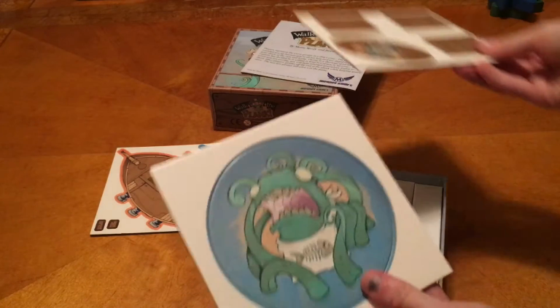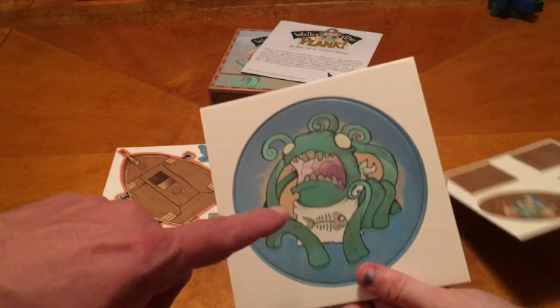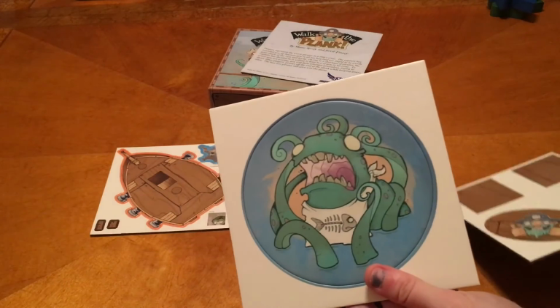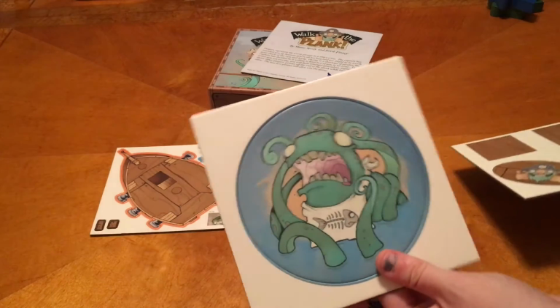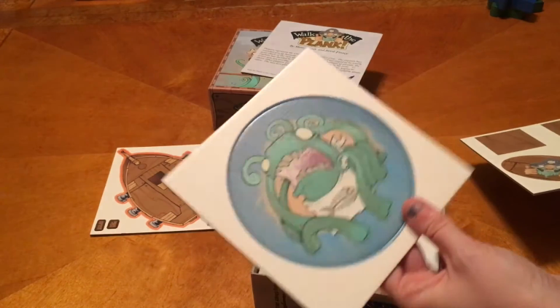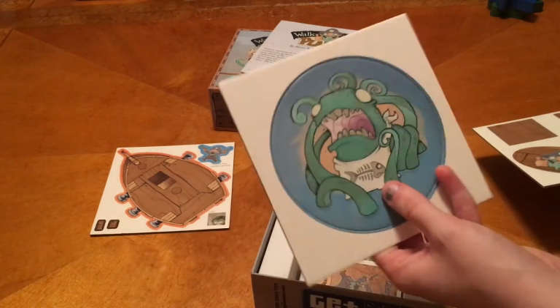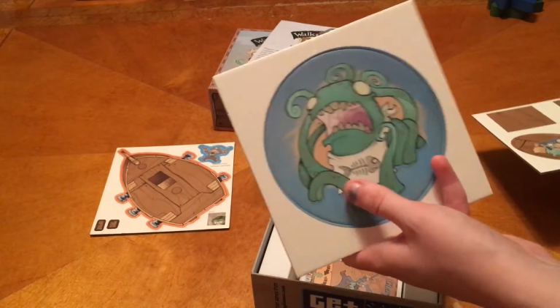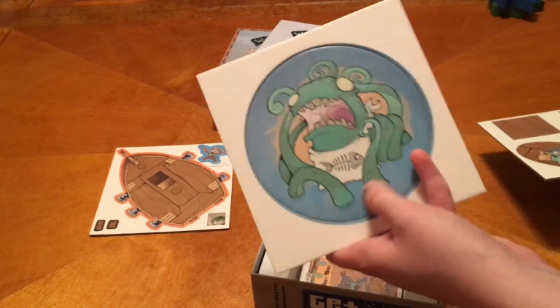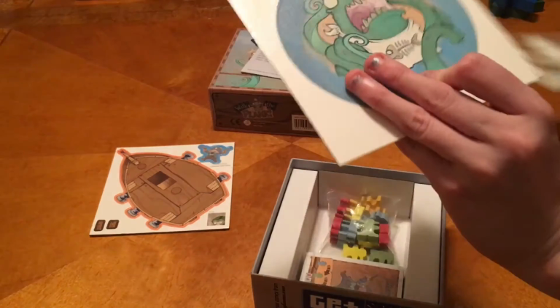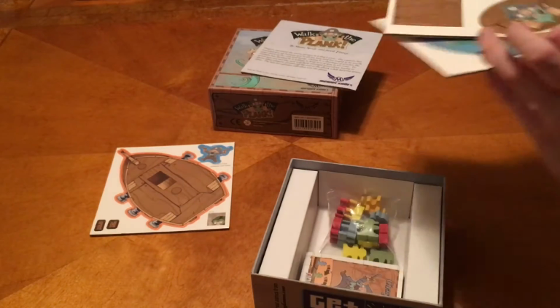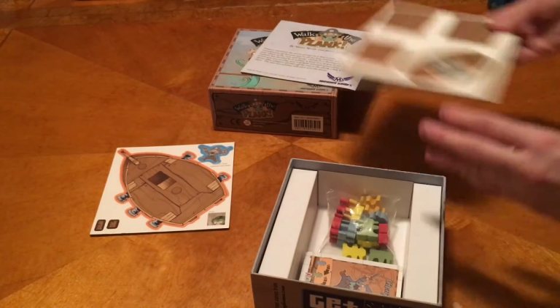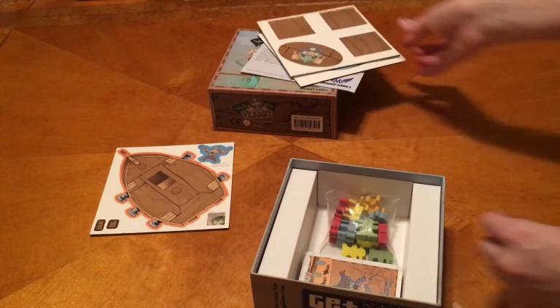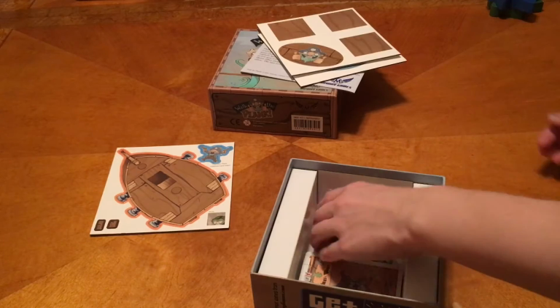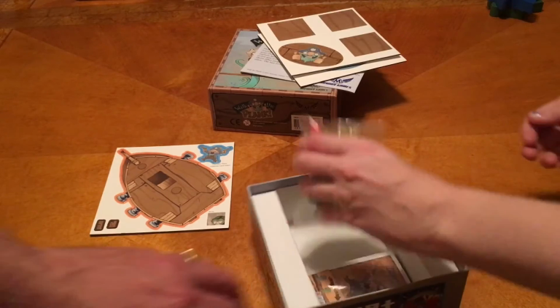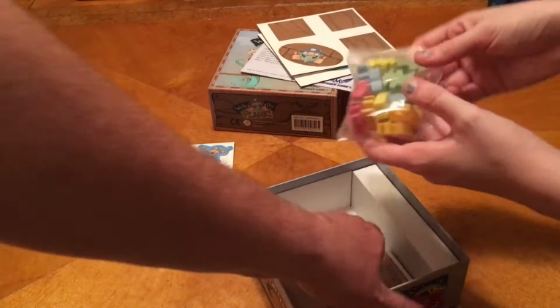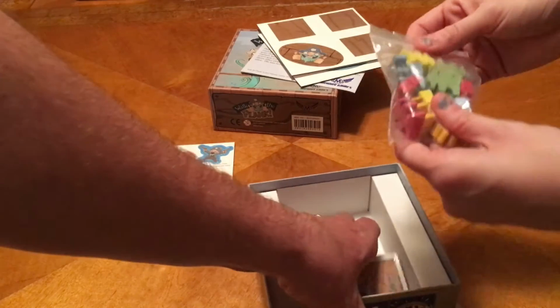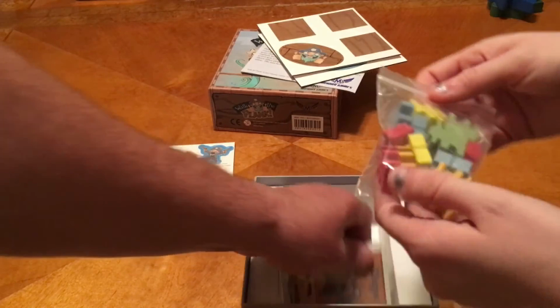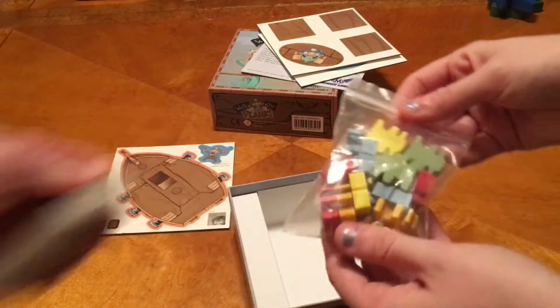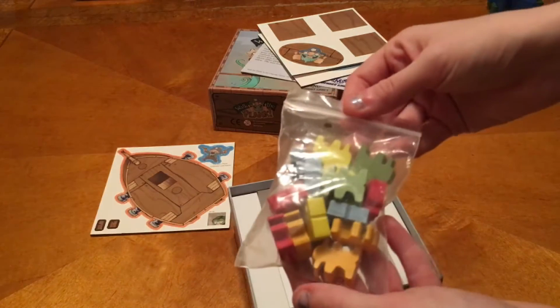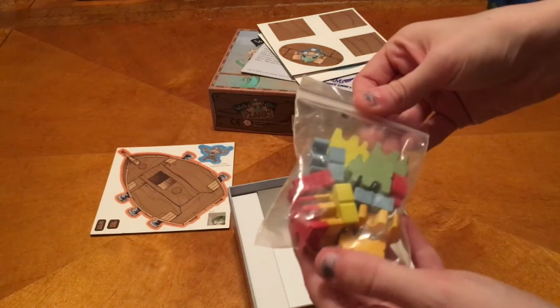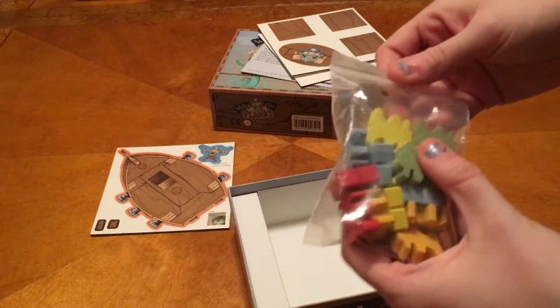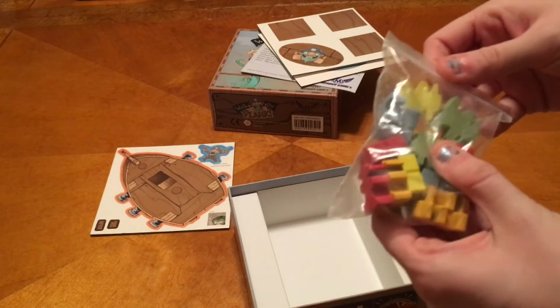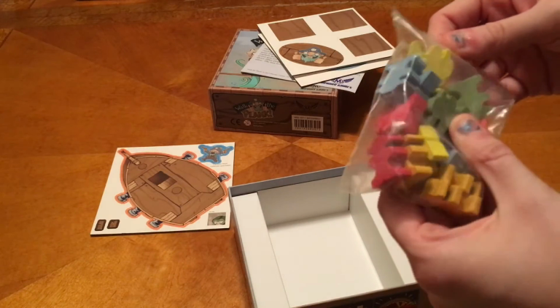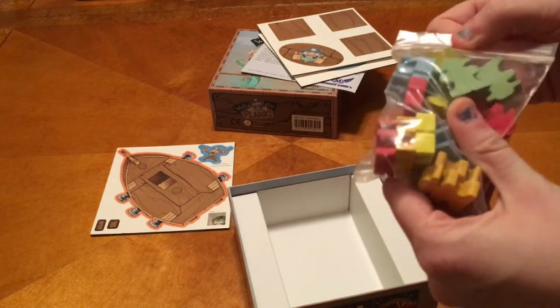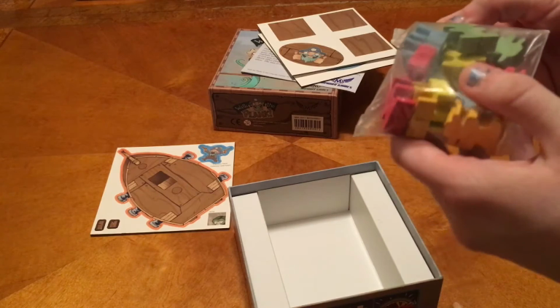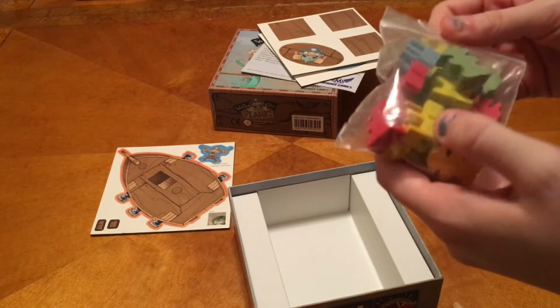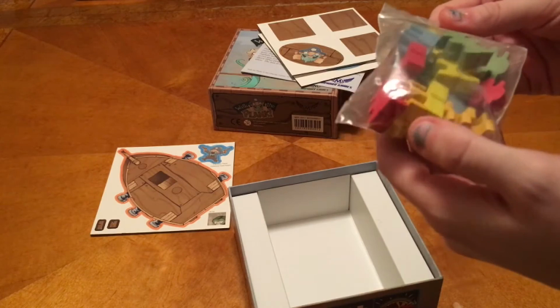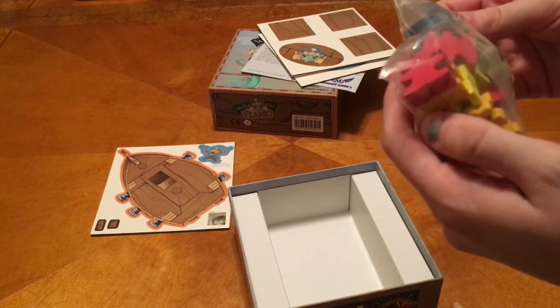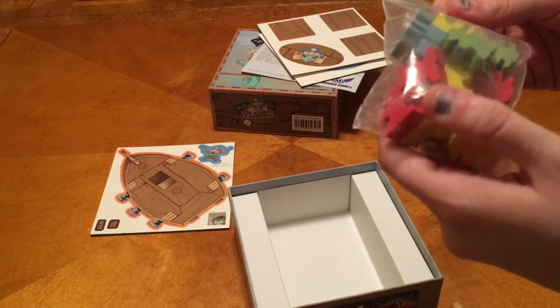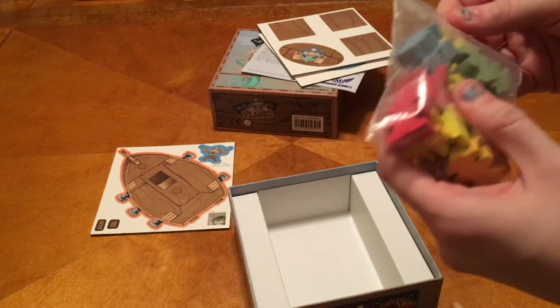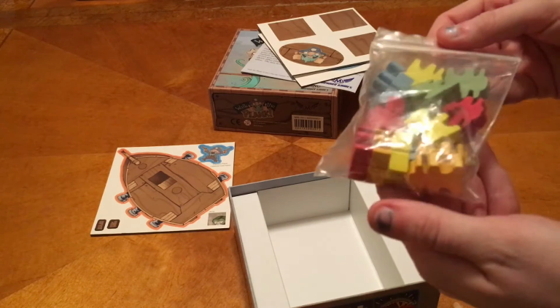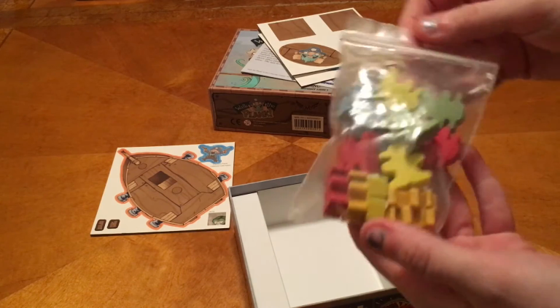And a Kraken! He's pretty funny looking — he's all ready. He's got his bib and all. He's got some good etiquette to eating some pirates. We've got our little meeples: green, yellow, blue, red, and orange.